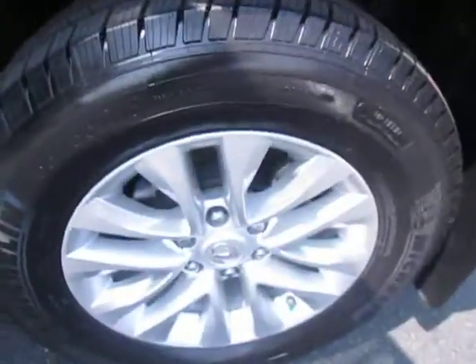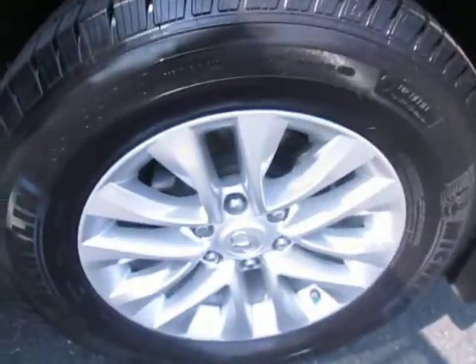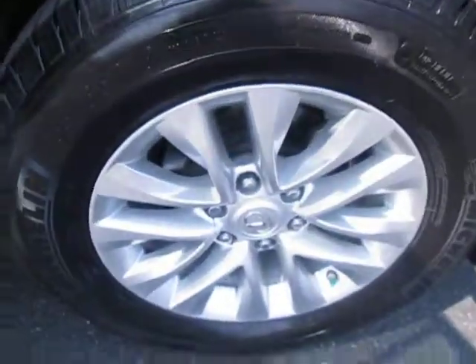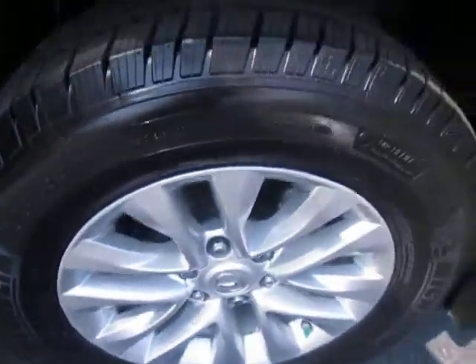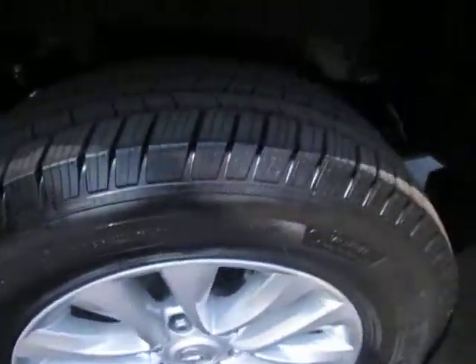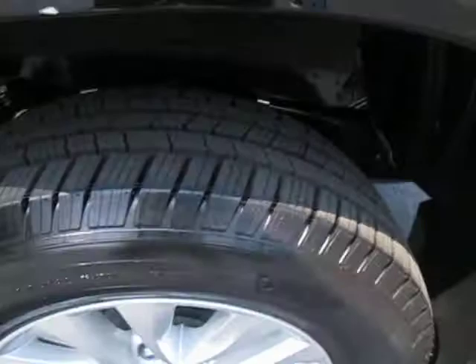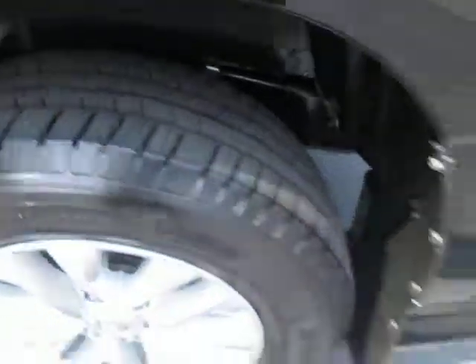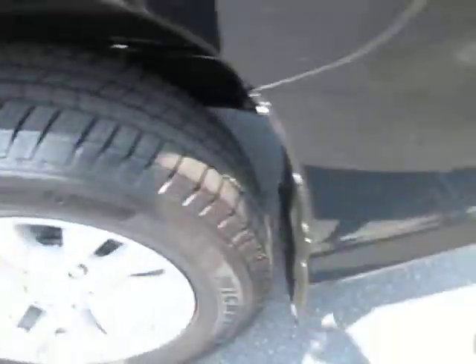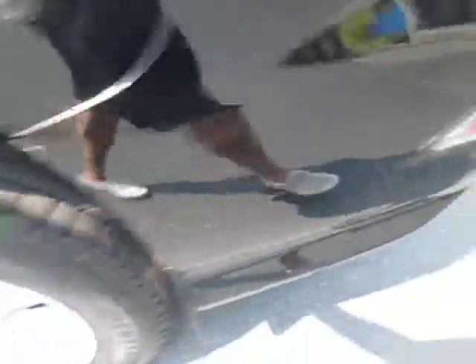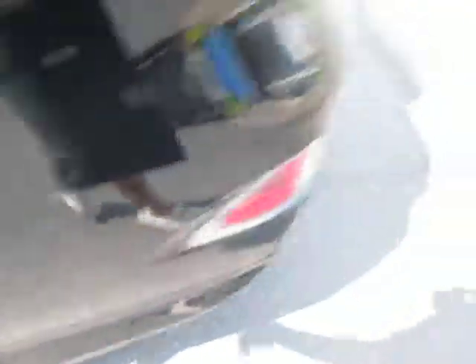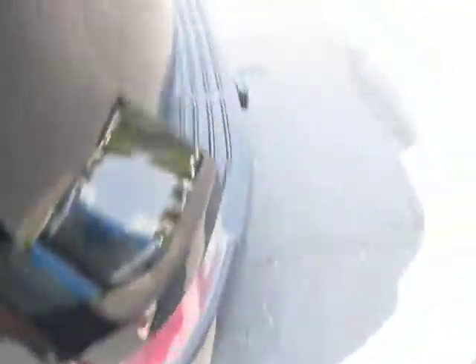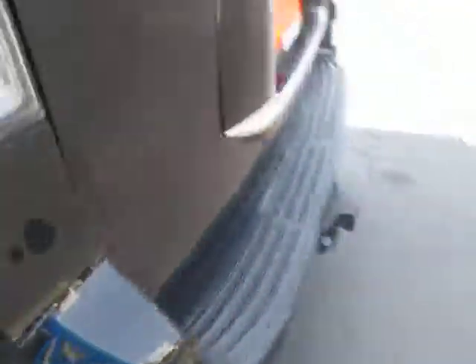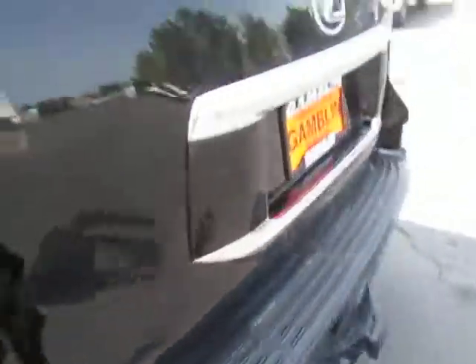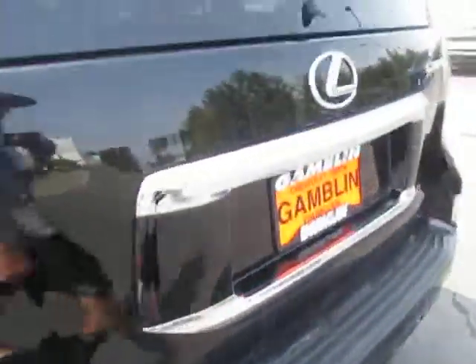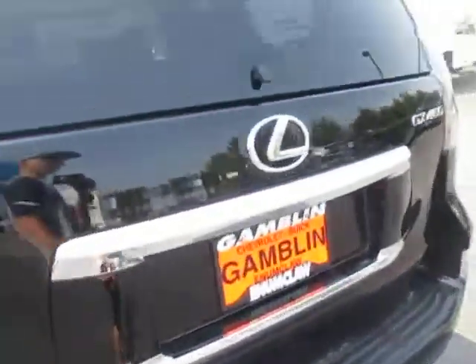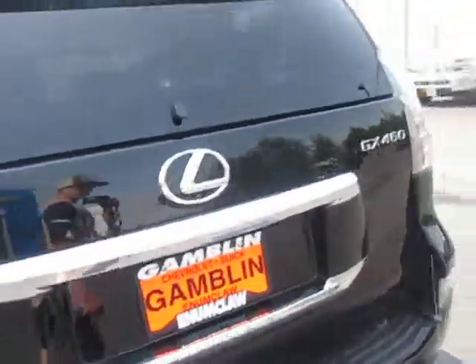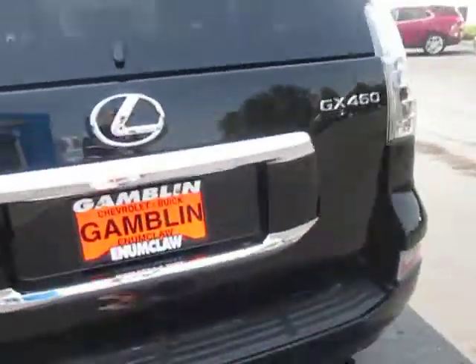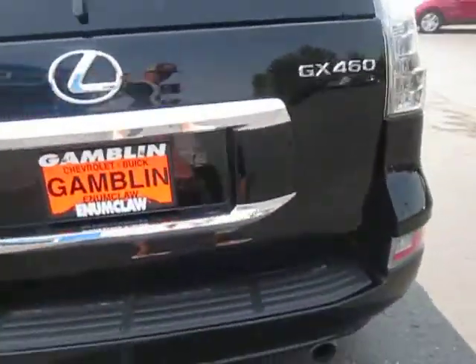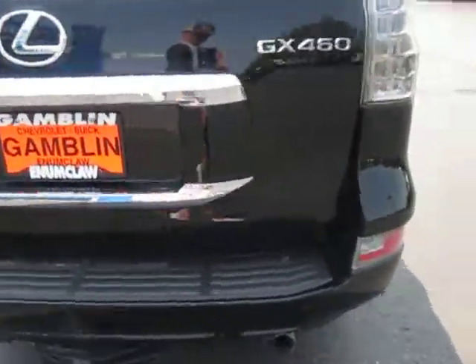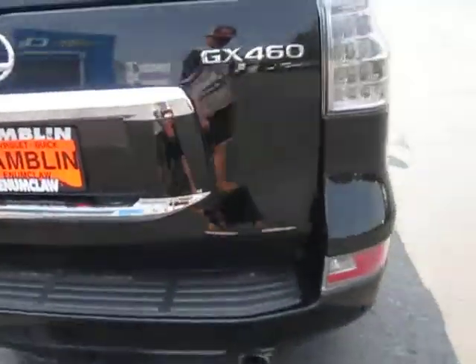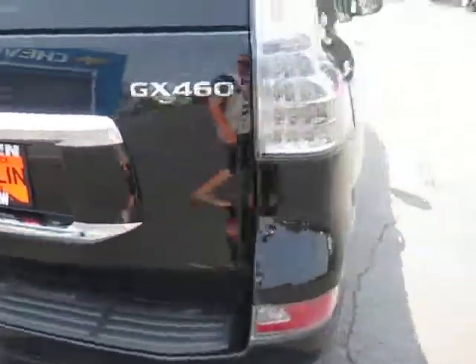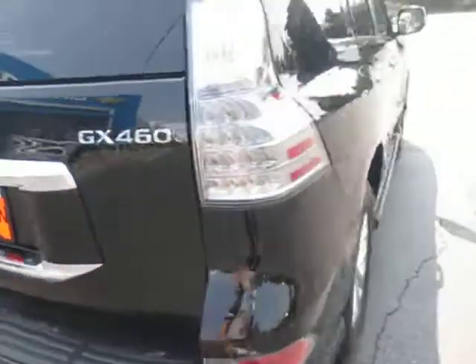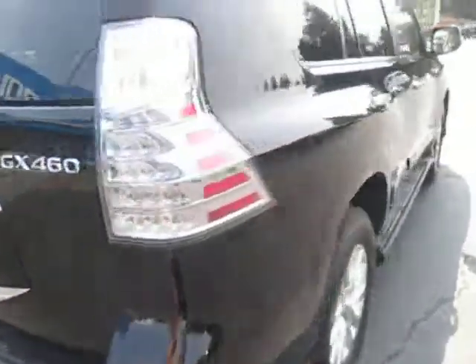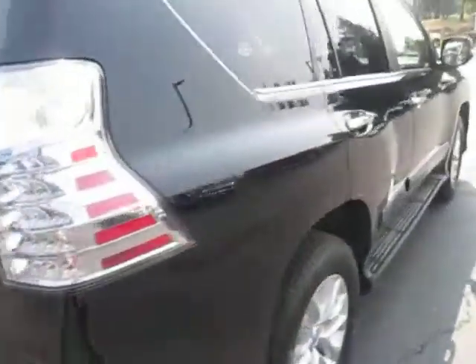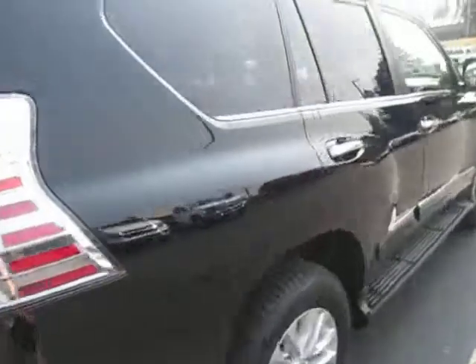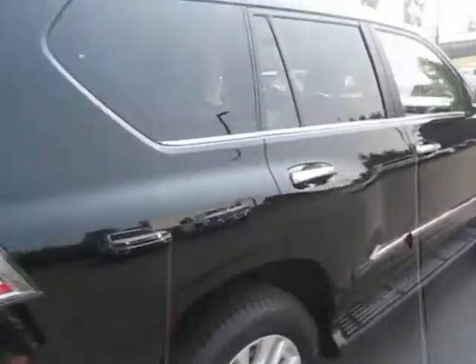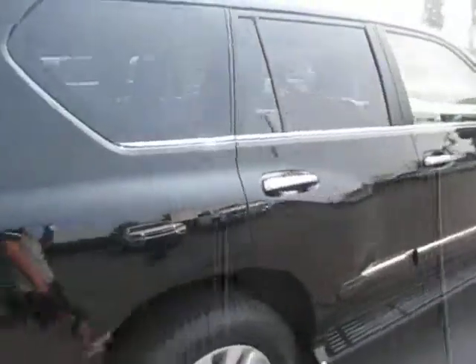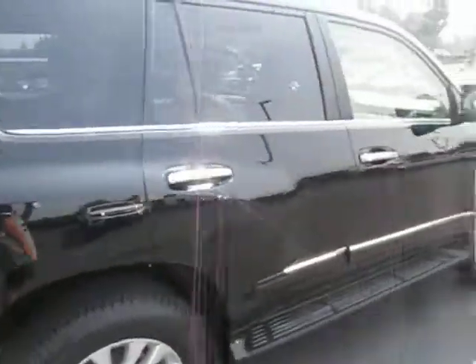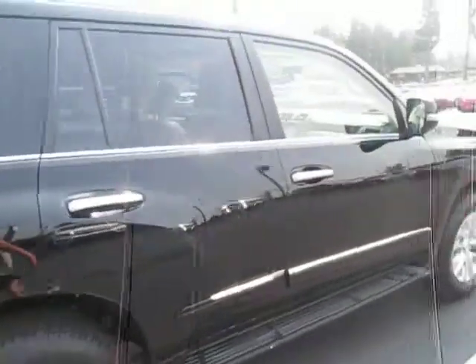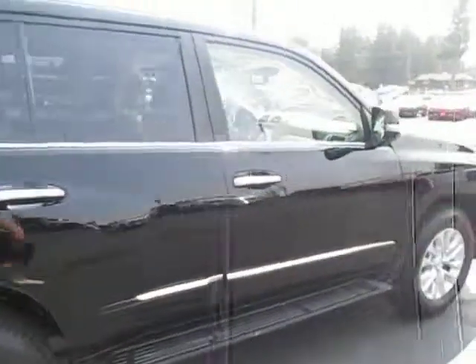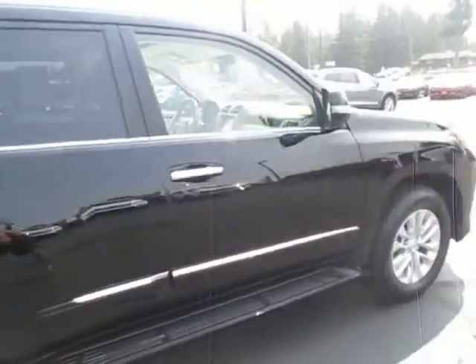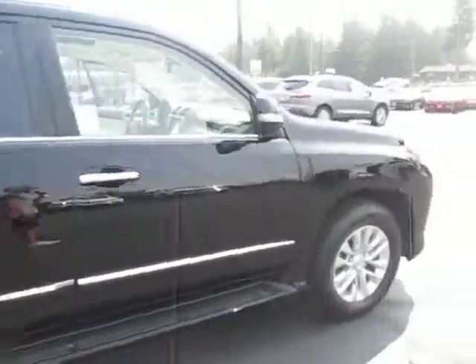Premium wheels and tires. Very clean inside and out — recently detailed.